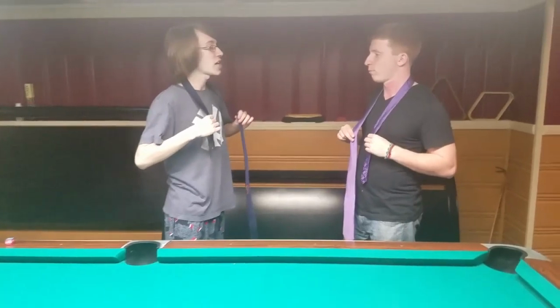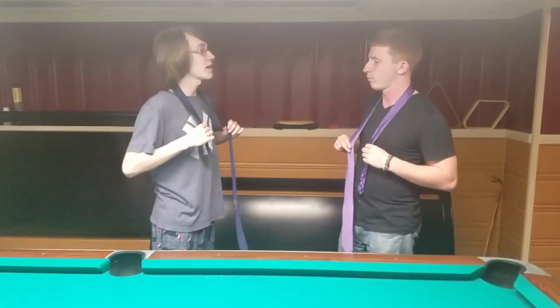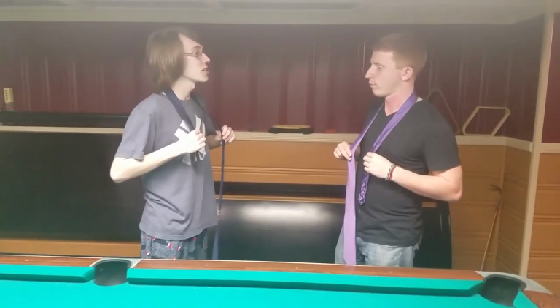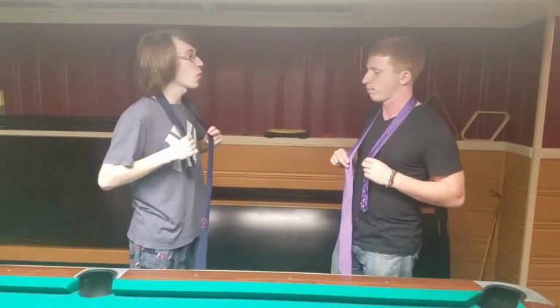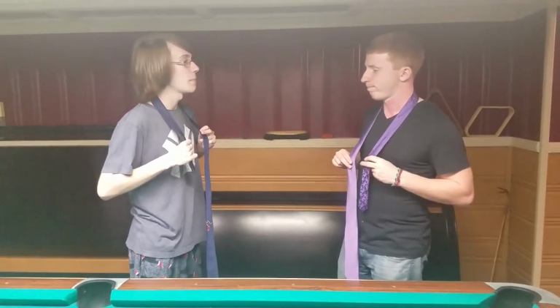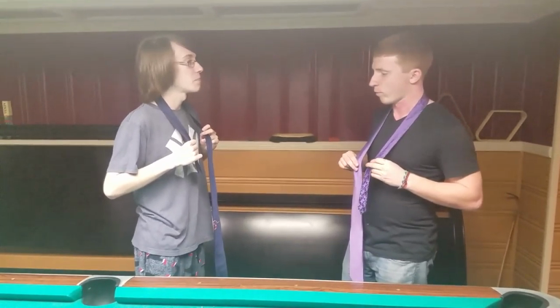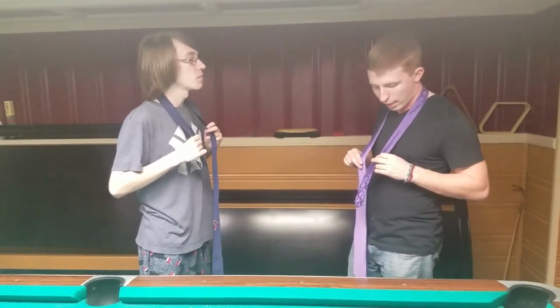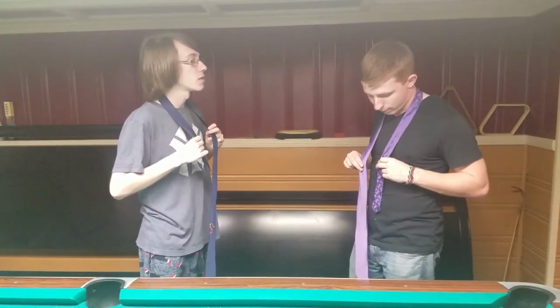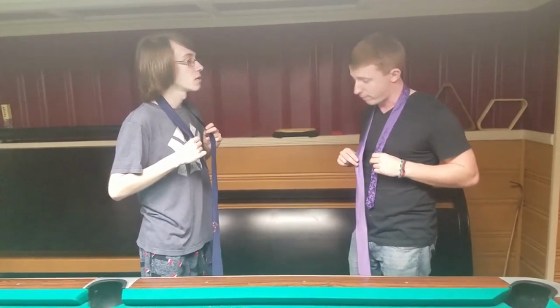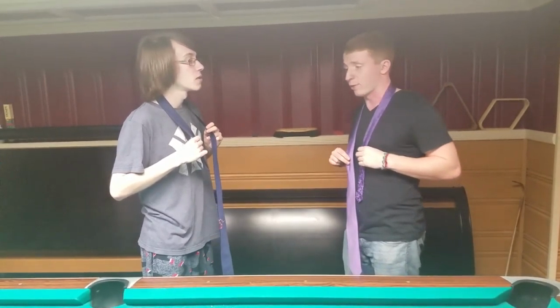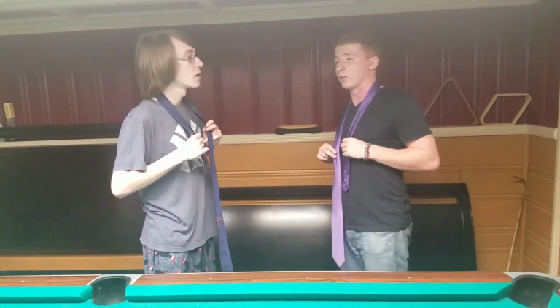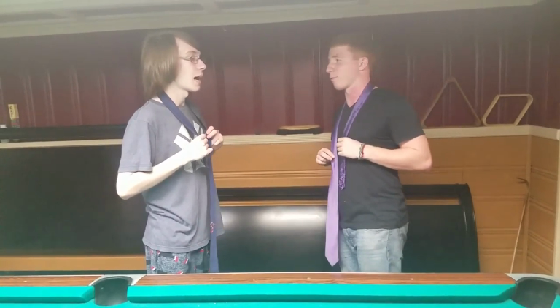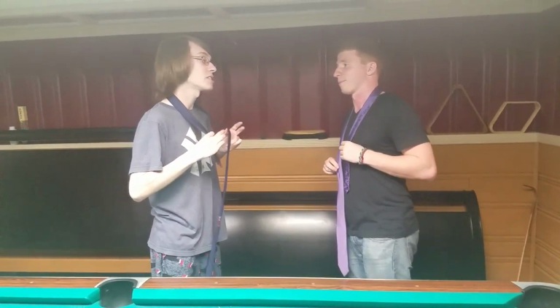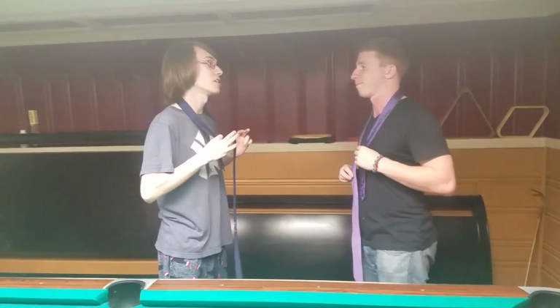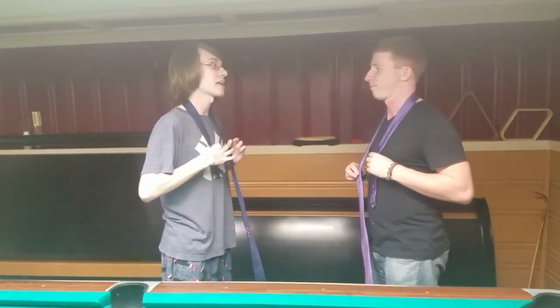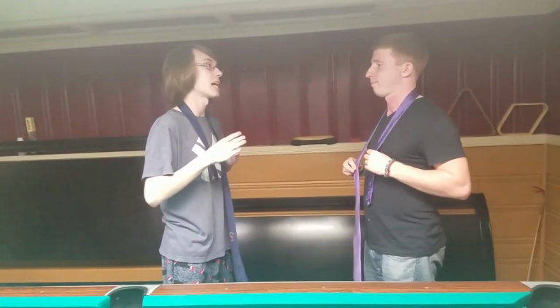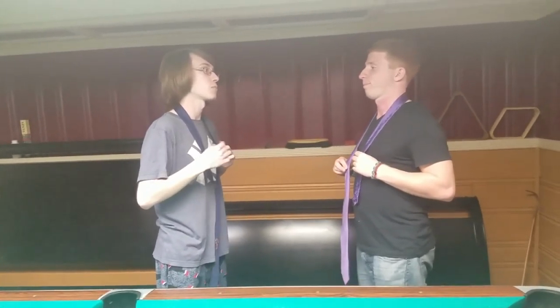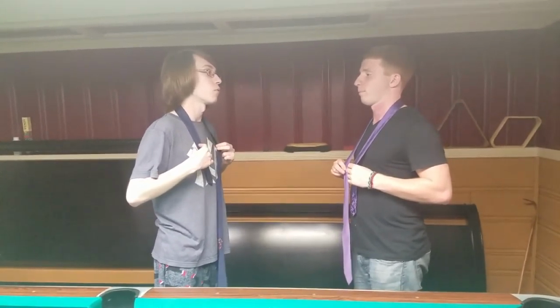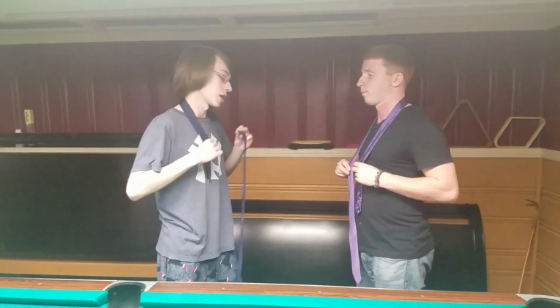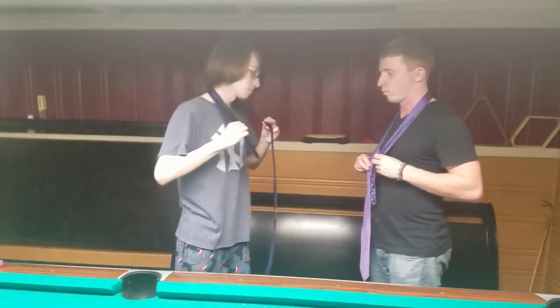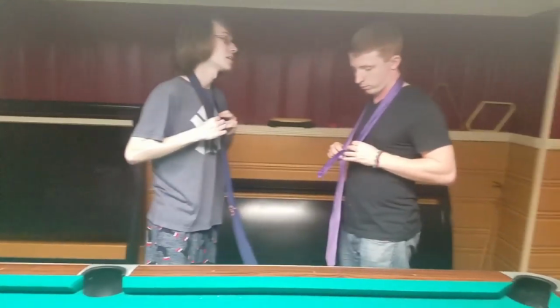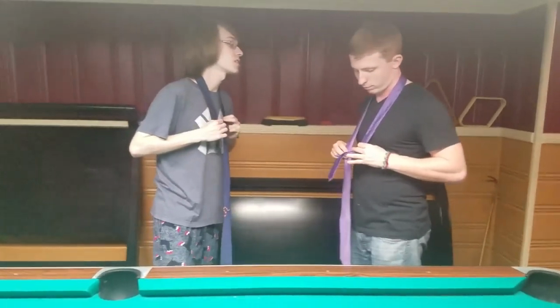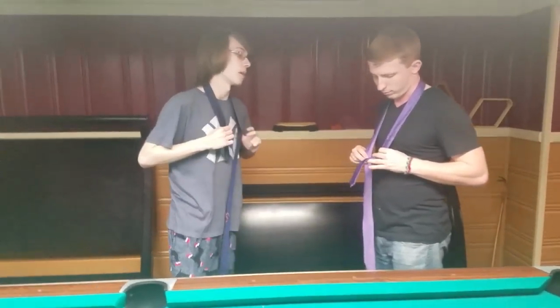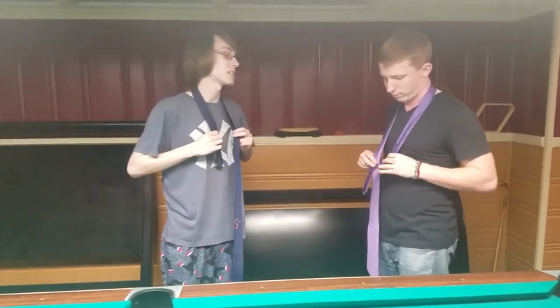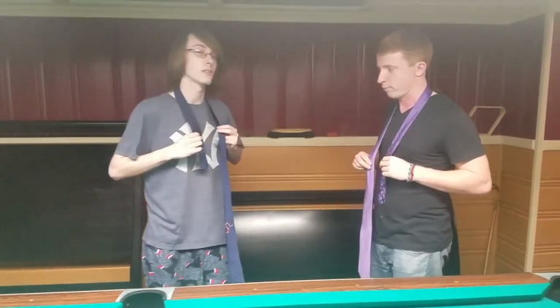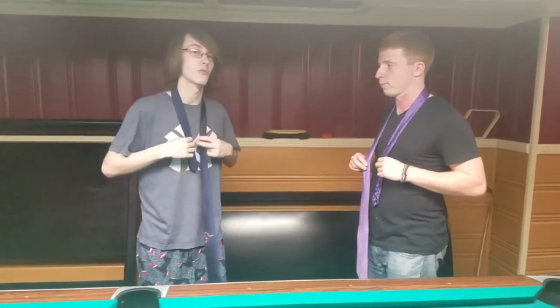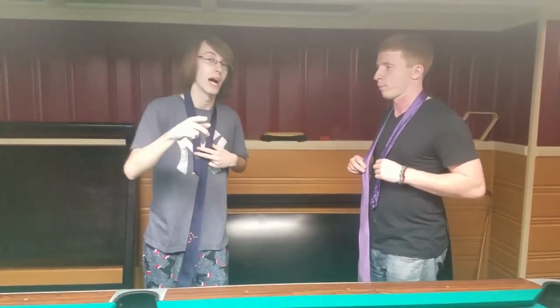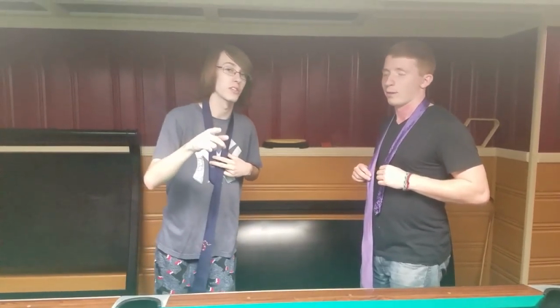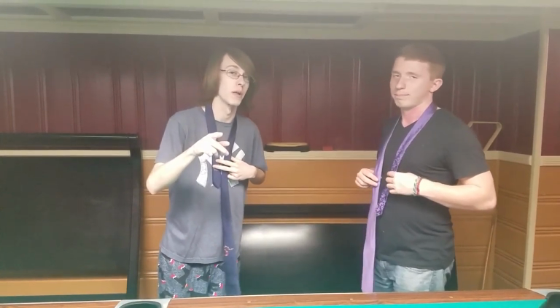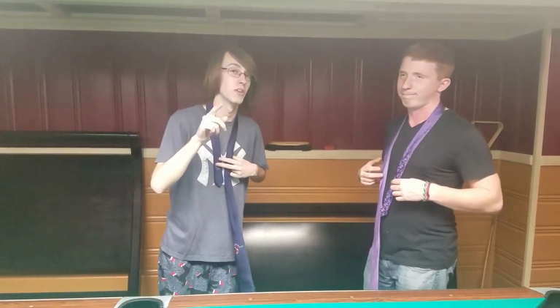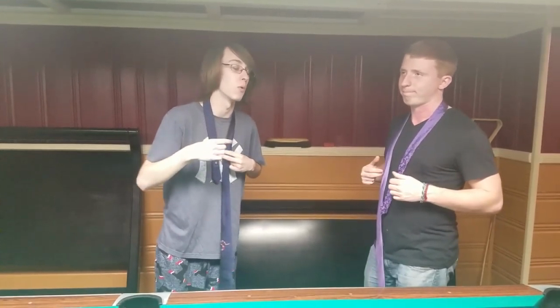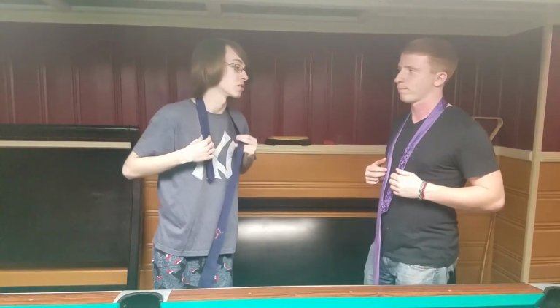Now Jack, have you ever done this before? I have never done this. I'm always telling you, you gotta look nice if you're playing pool. So this is what you do — I'm gonna teach you the little secret. I call this one the double Windsor.